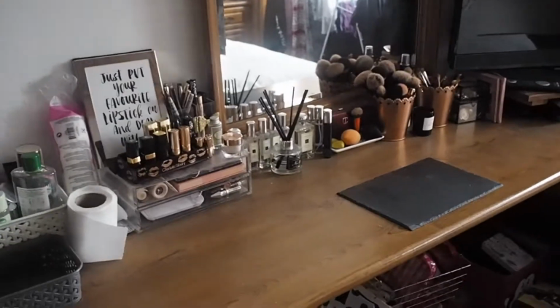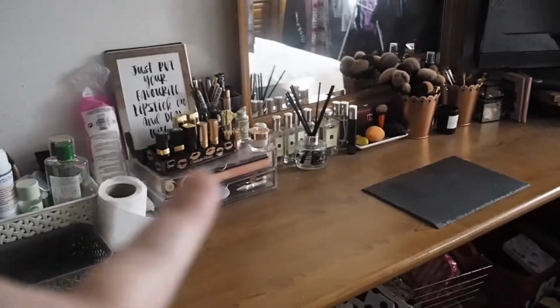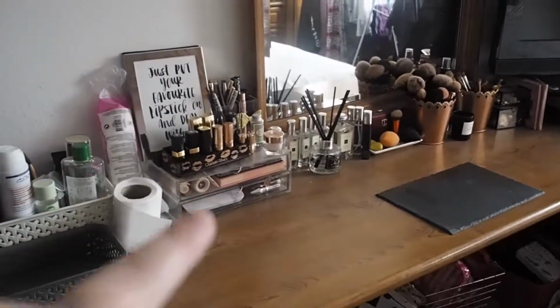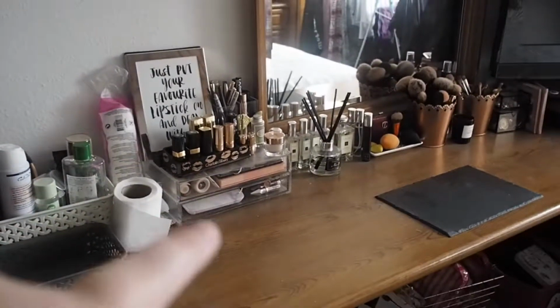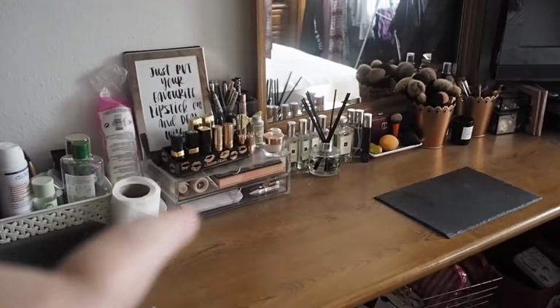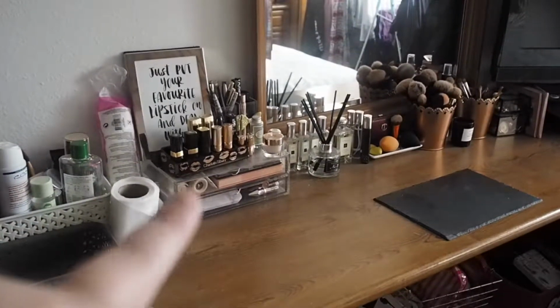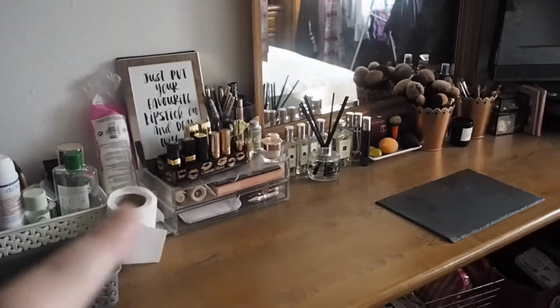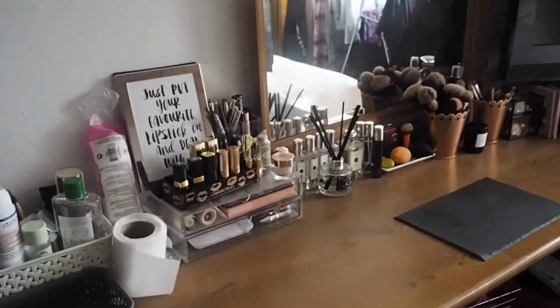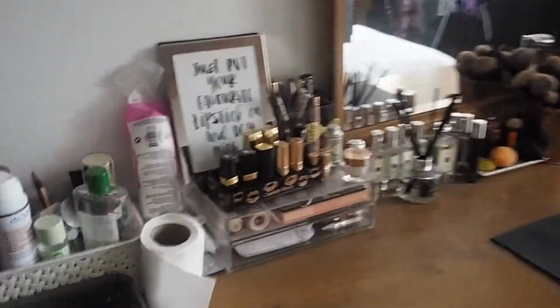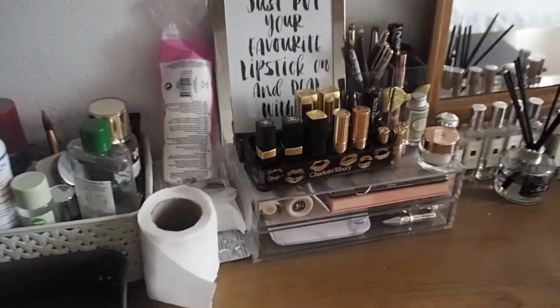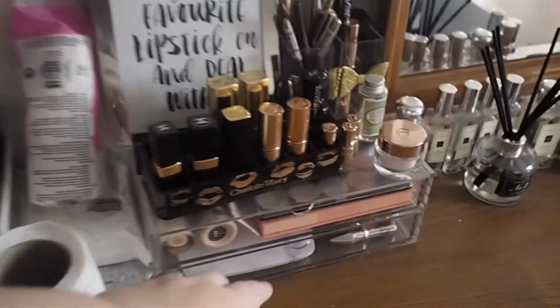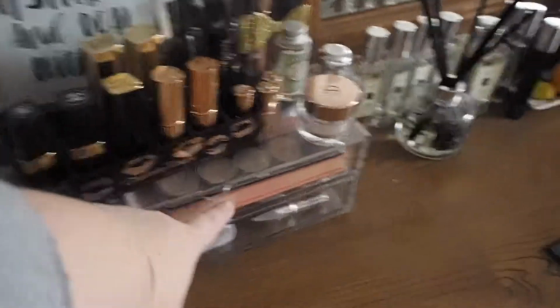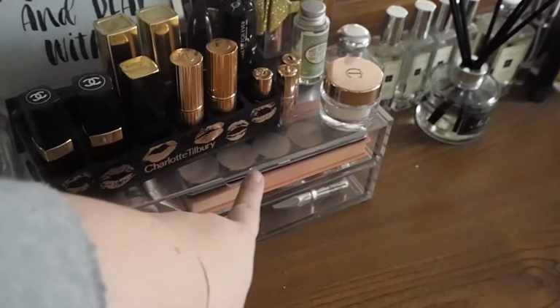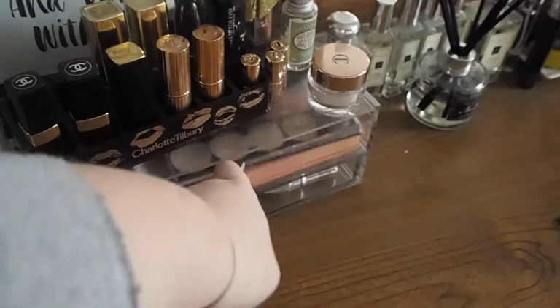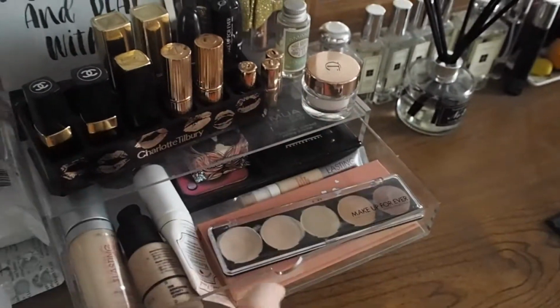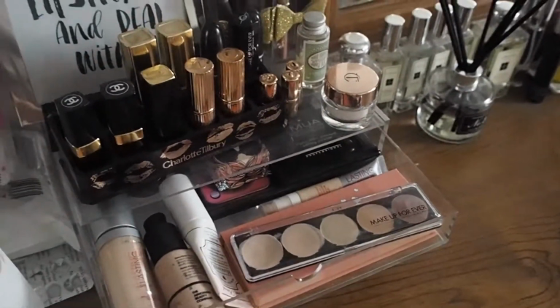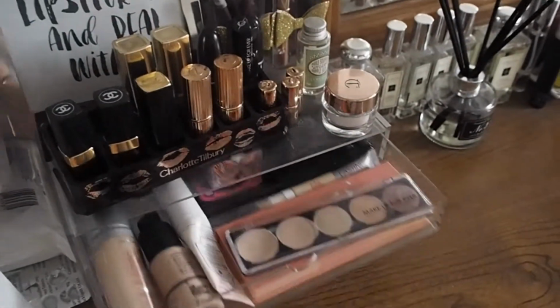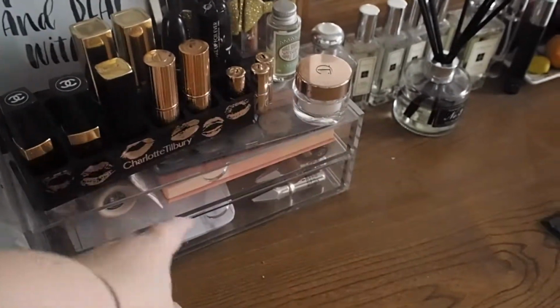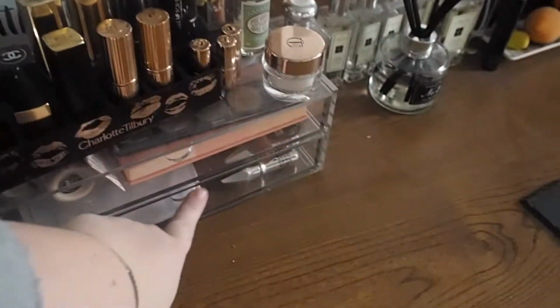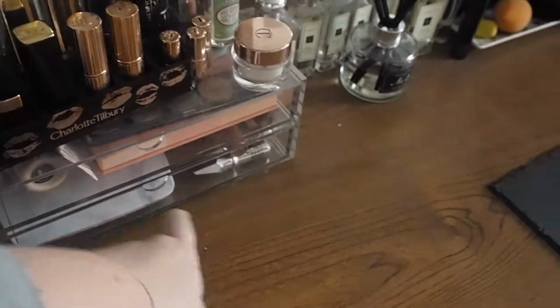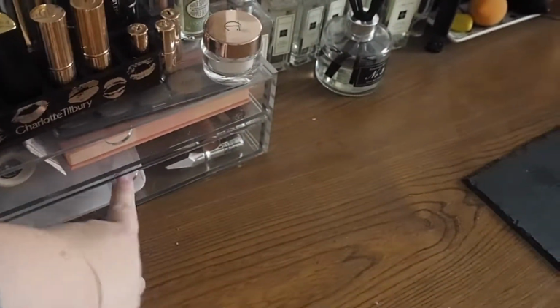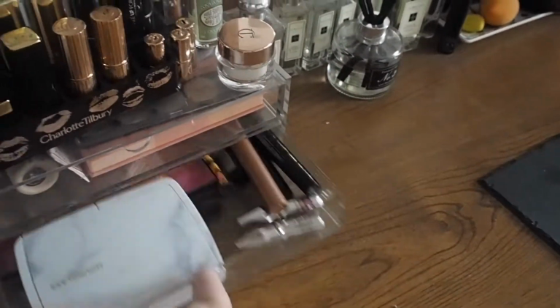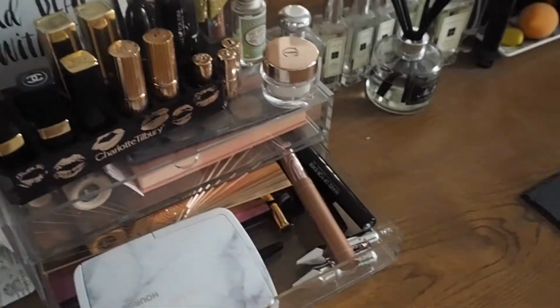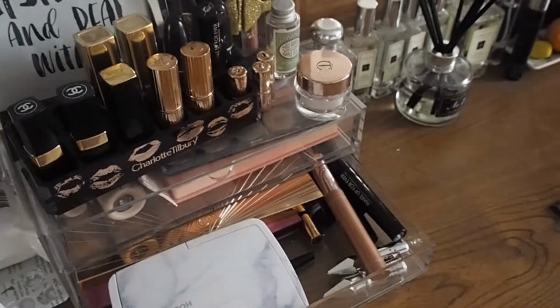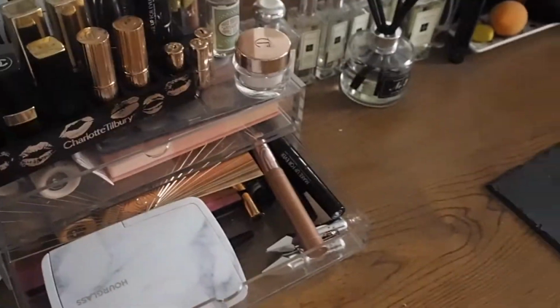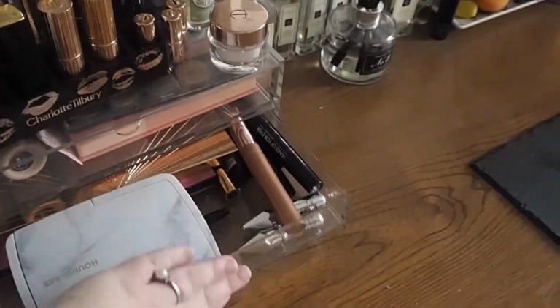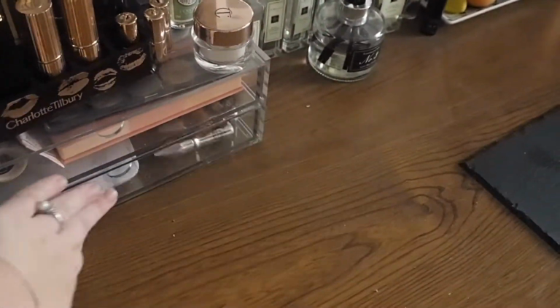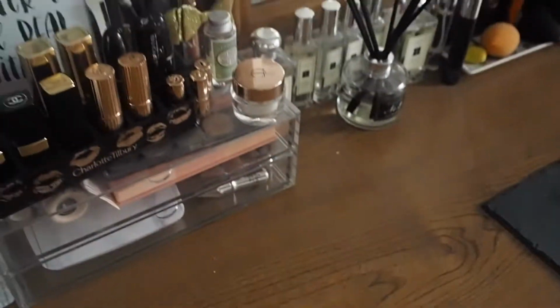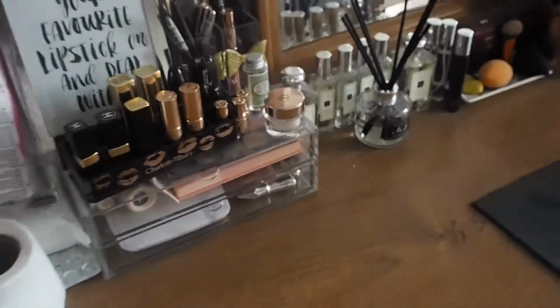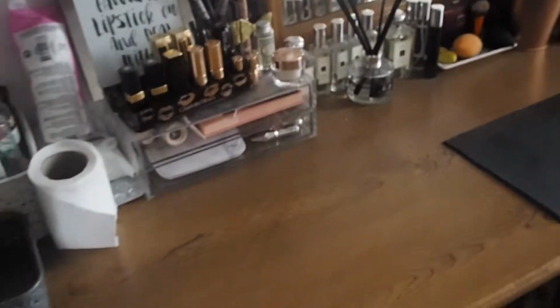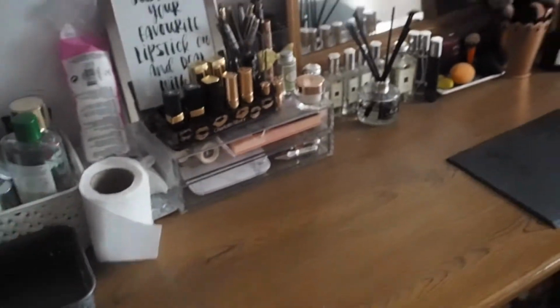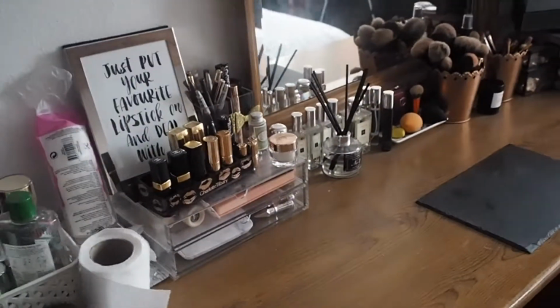If you want me to do a video on this, which is just my daily makeup - I change it out every so often - it's just got my favourite stuff in at the minute. I can do that, just let me know in the comments.